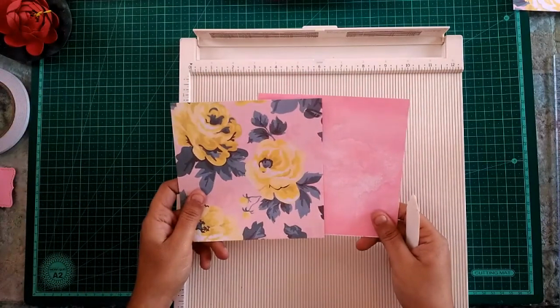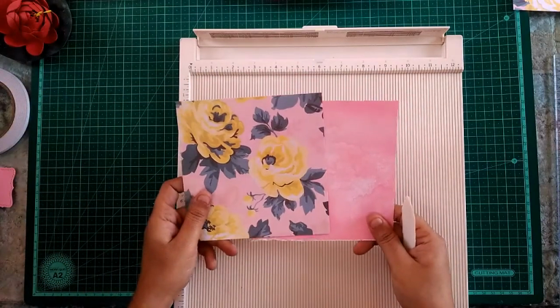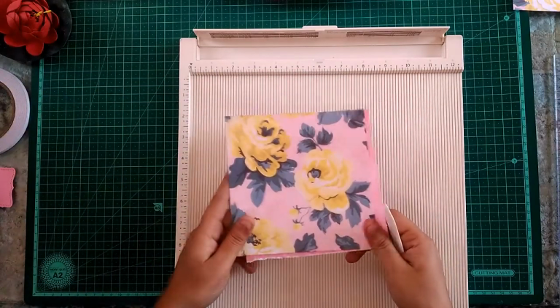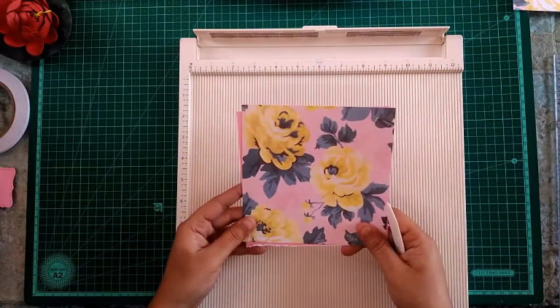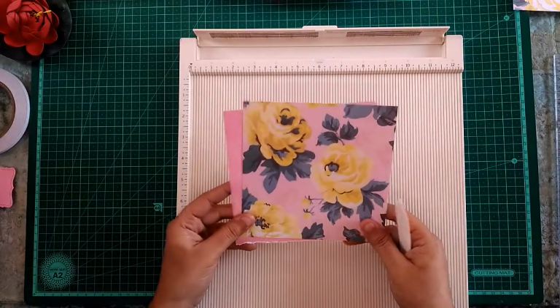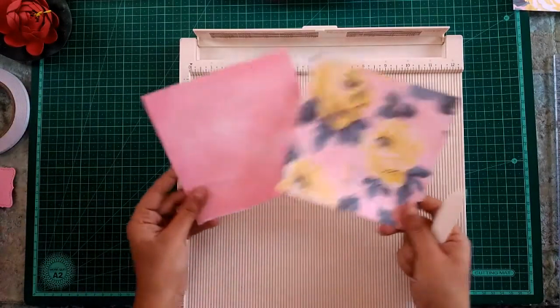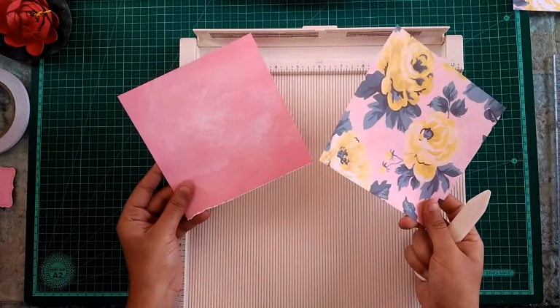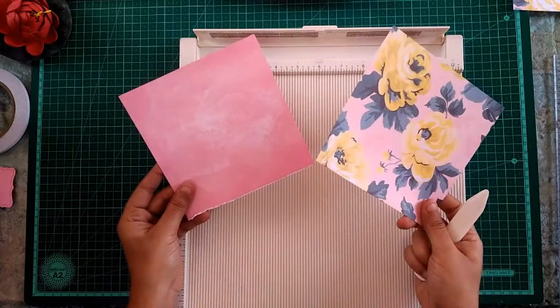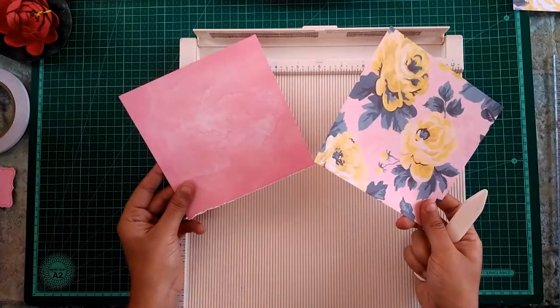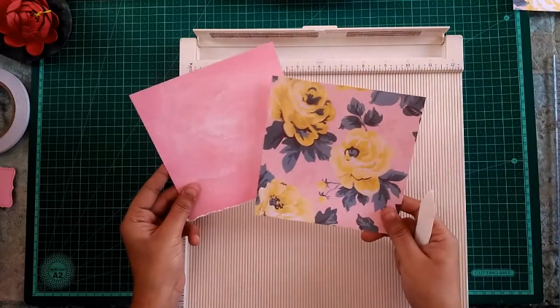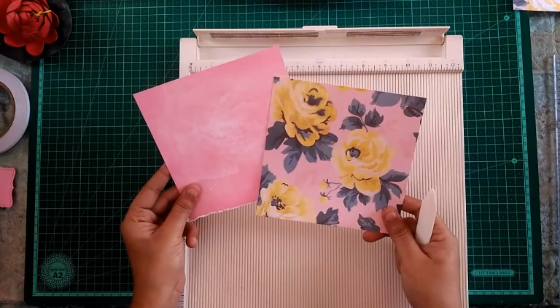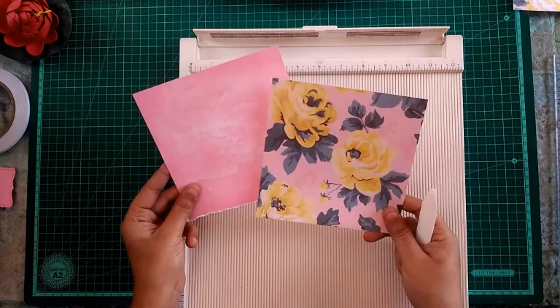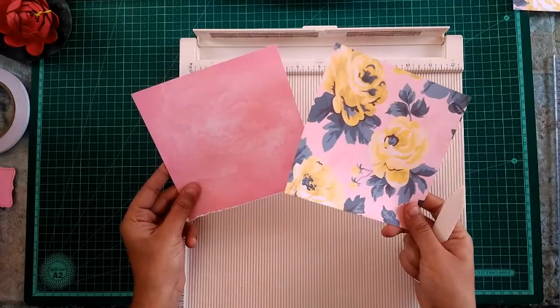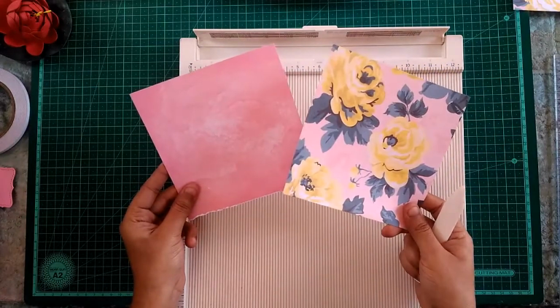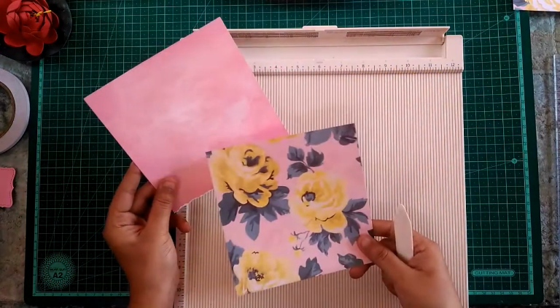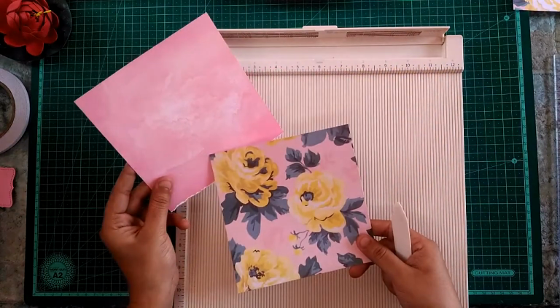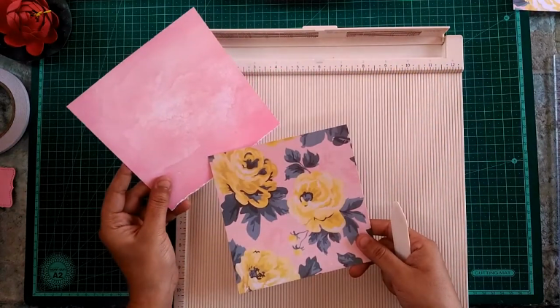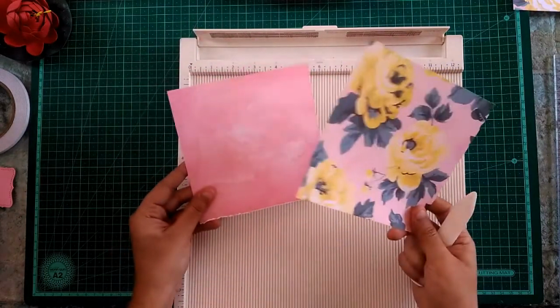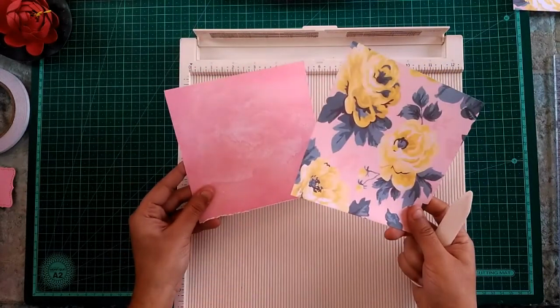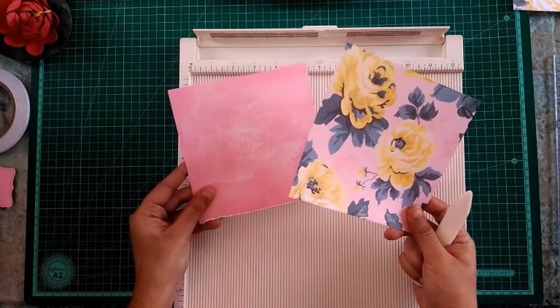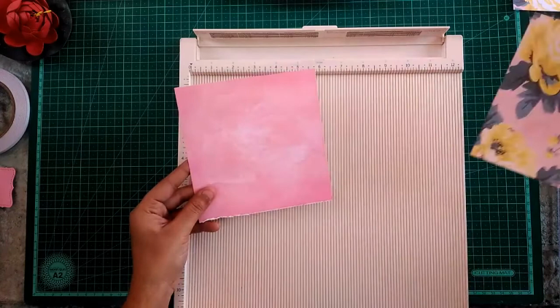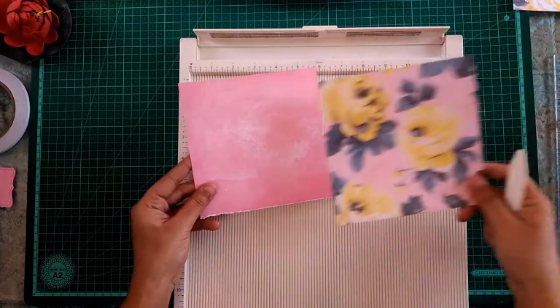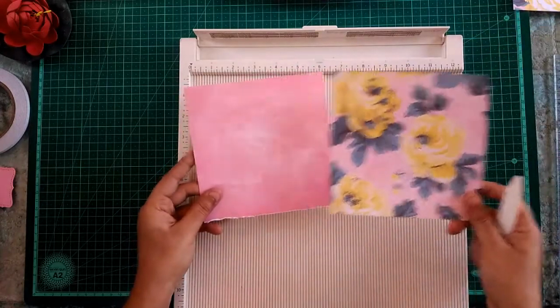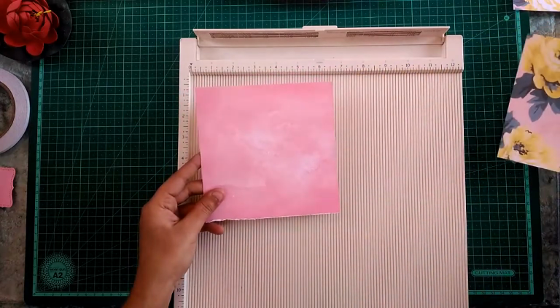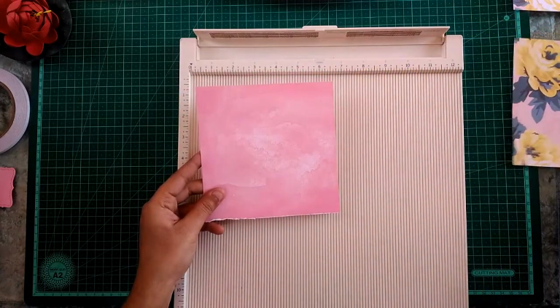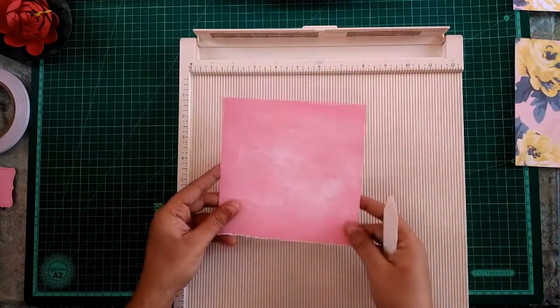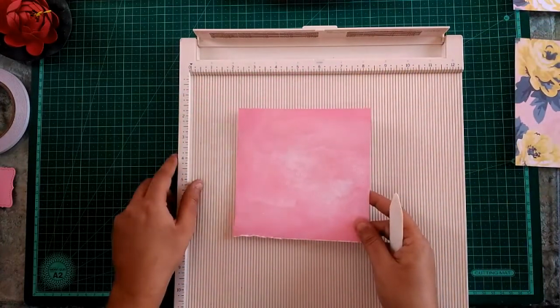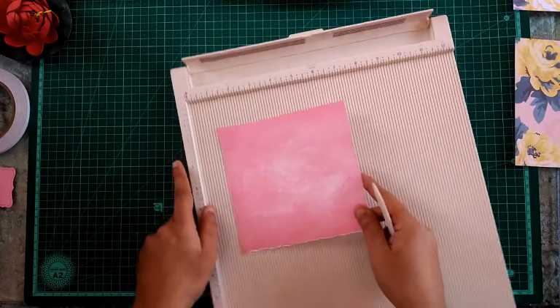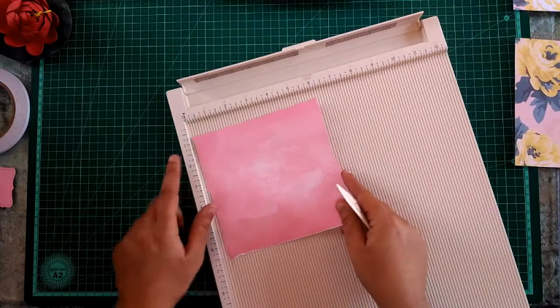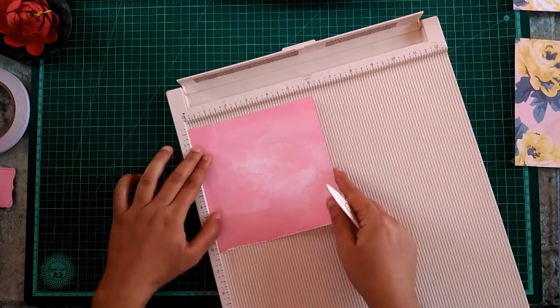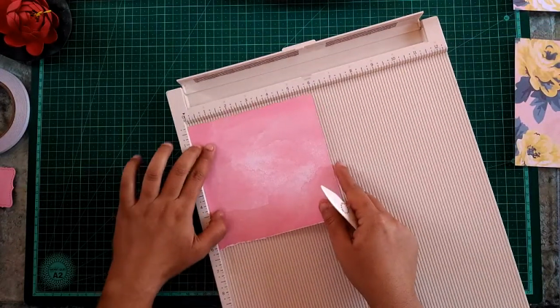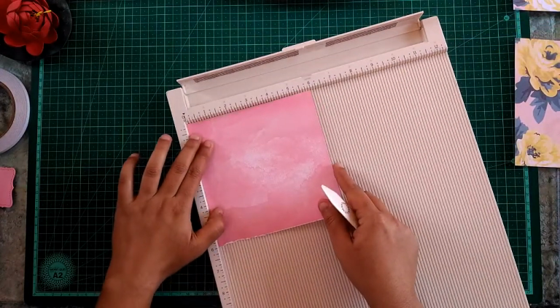You can keep the box simple and make the lid more eye-catching, but here I will be keeping the box simple and use the pattern paper for the lid. To make the base of the box we have to score it.